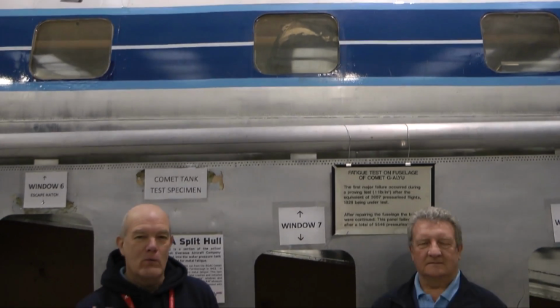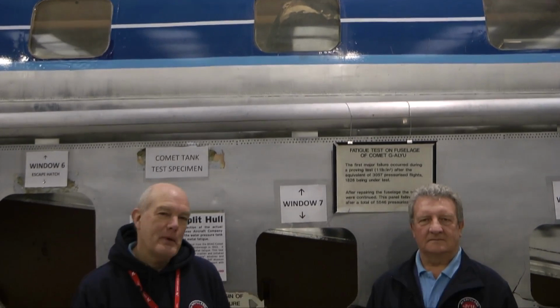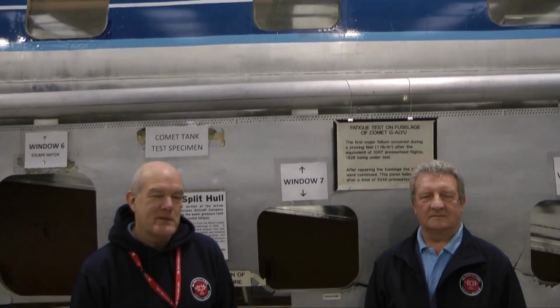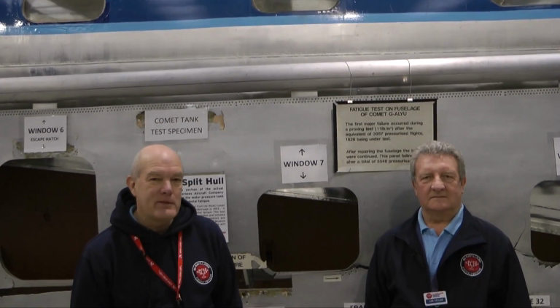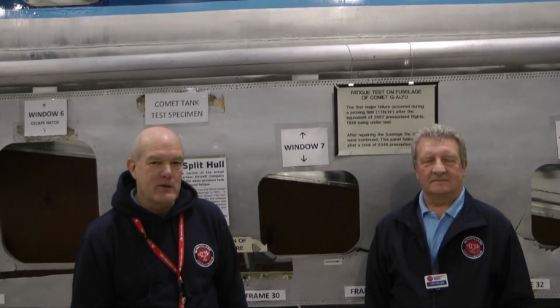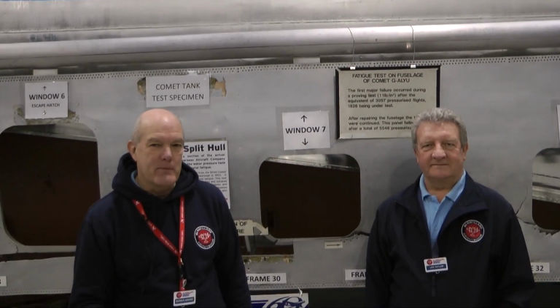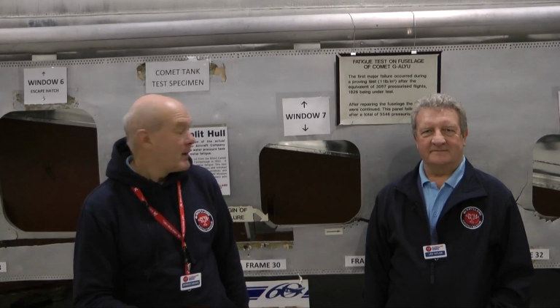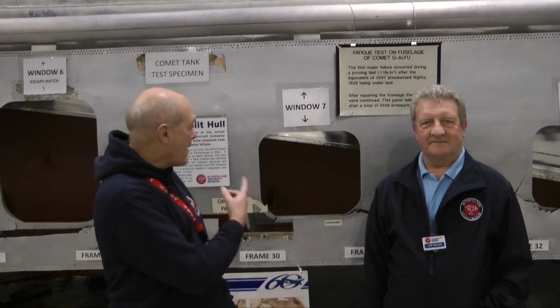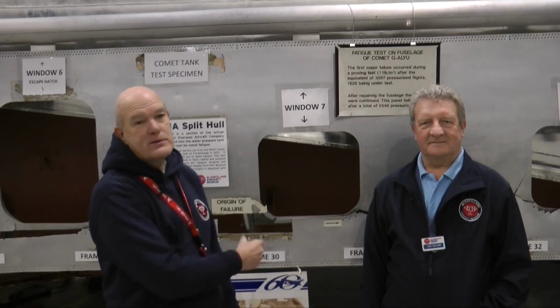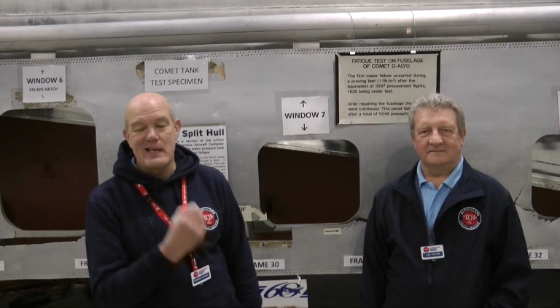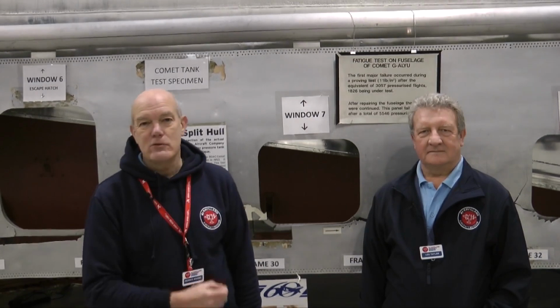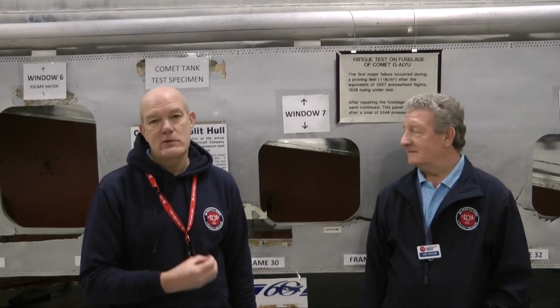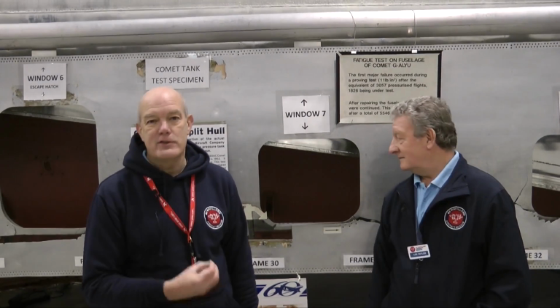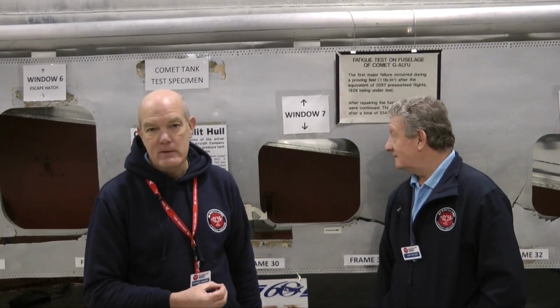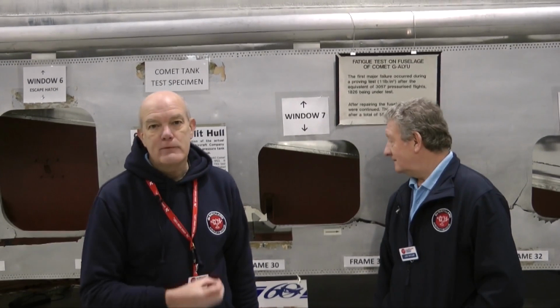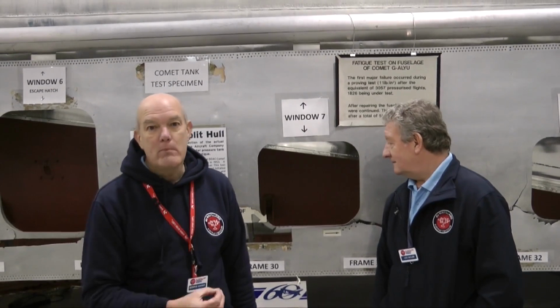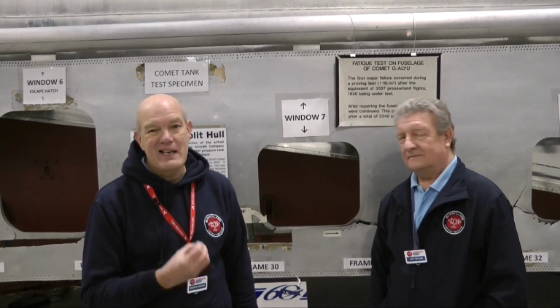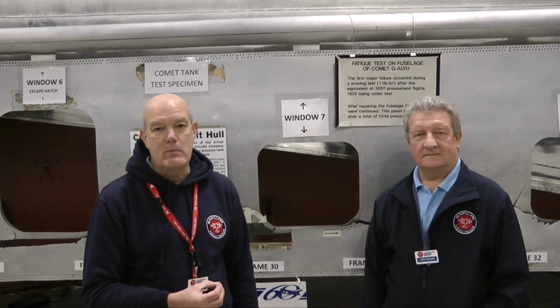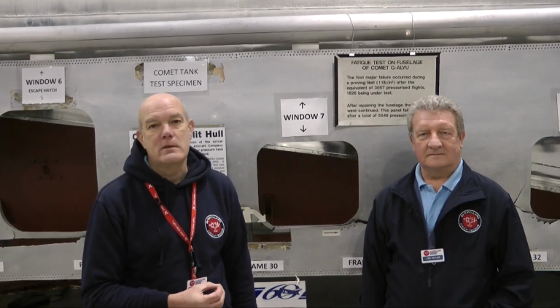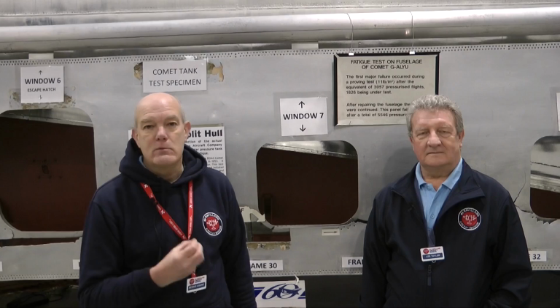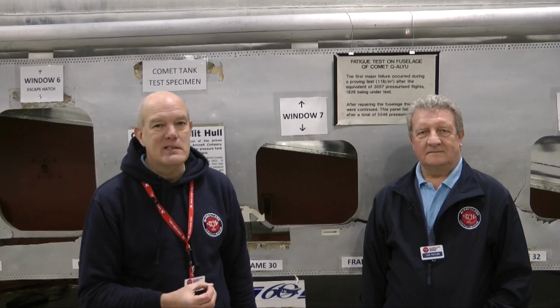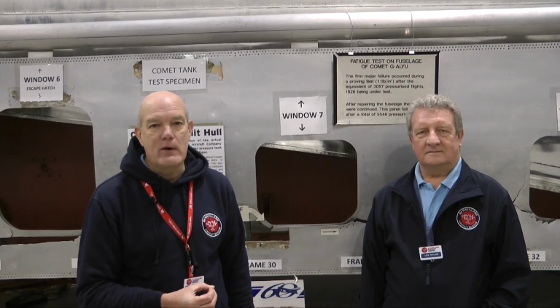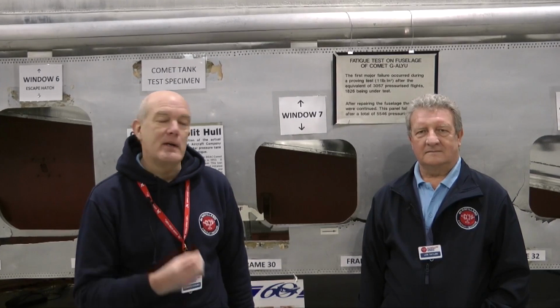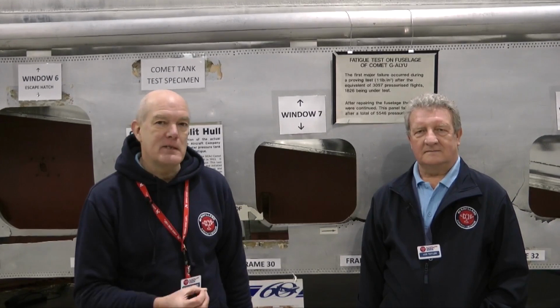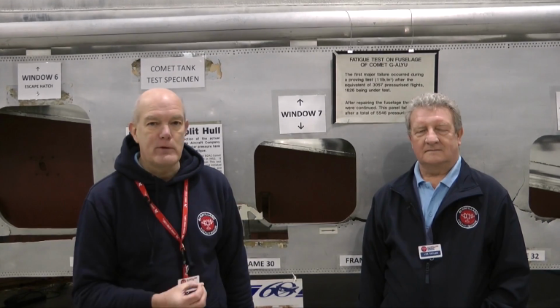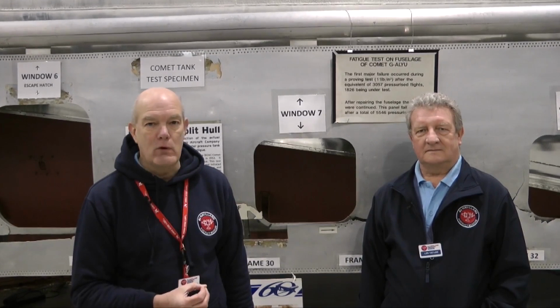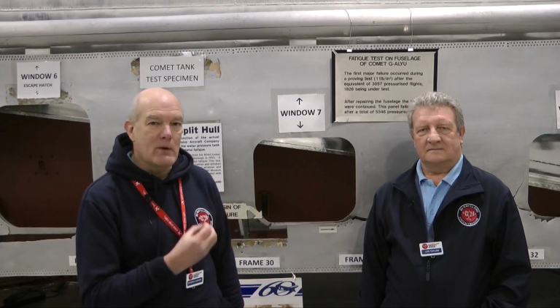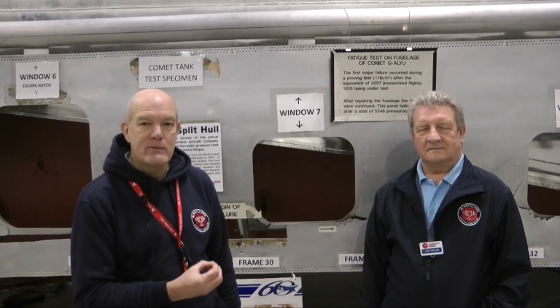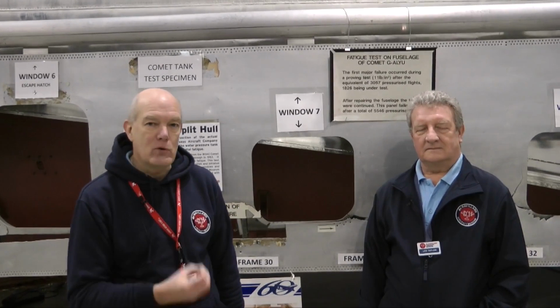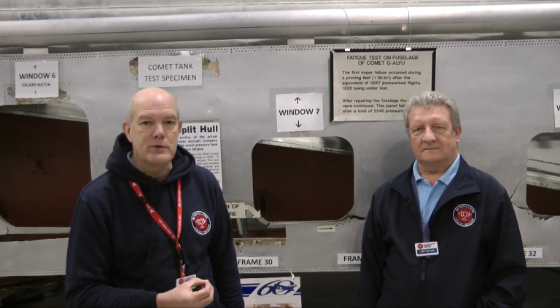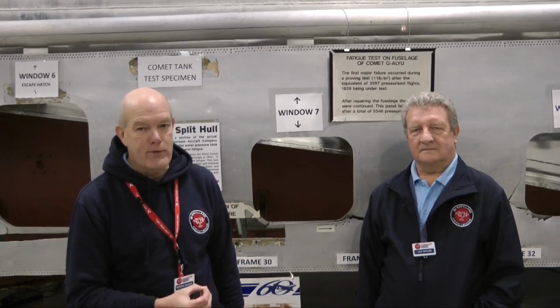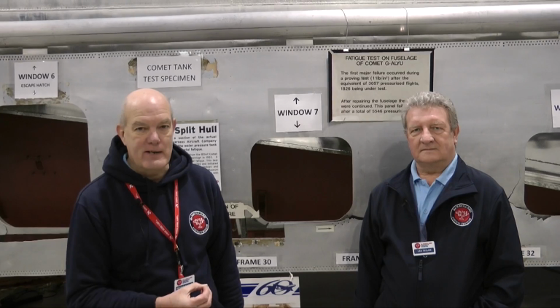Welcome back to the de Havilland Aircraft Museum. Behind us is the actual fuselage skin from the test comet that was tested in Farnborough in 1954 to identify the cause of those crashes.